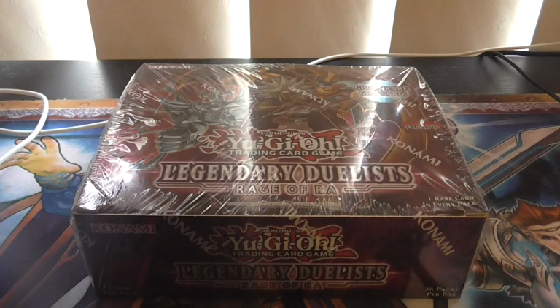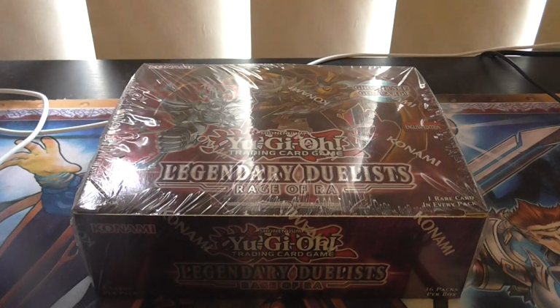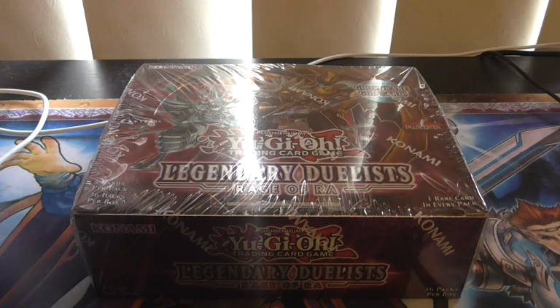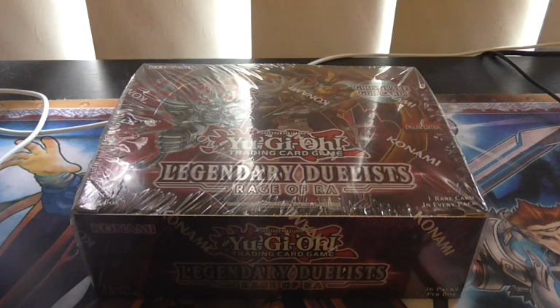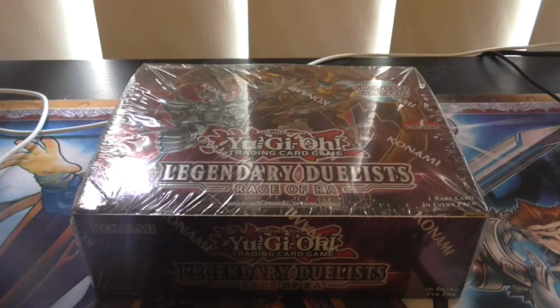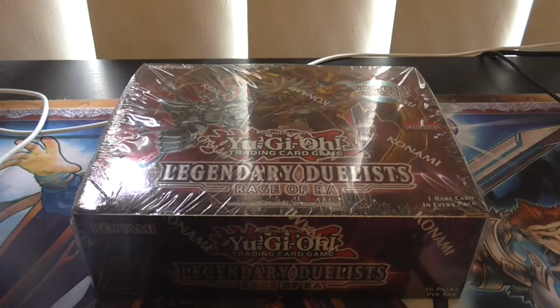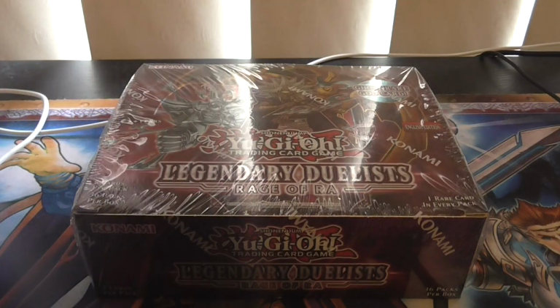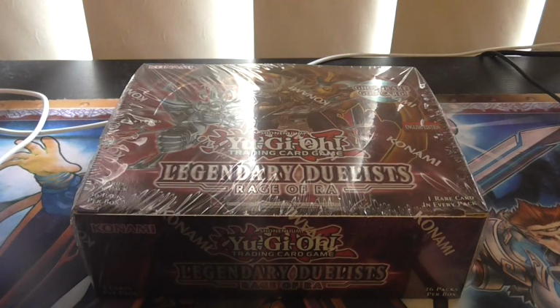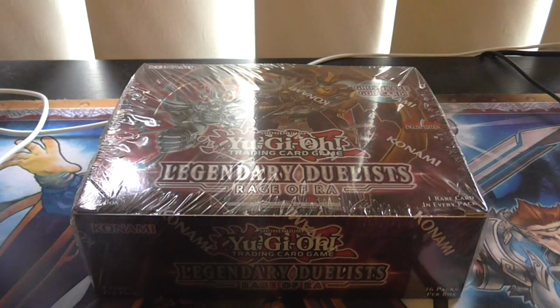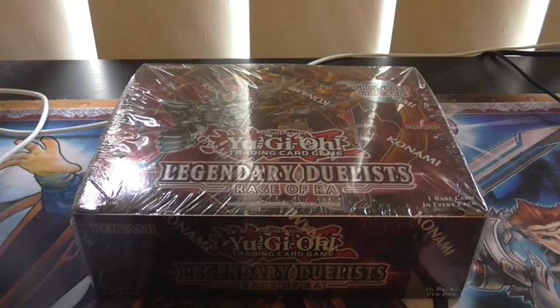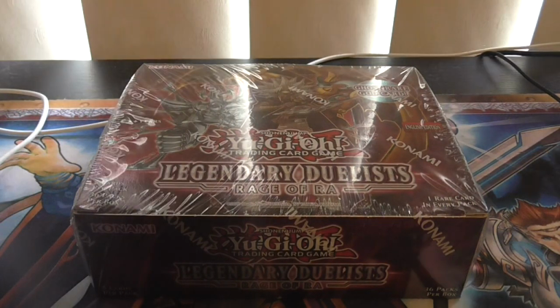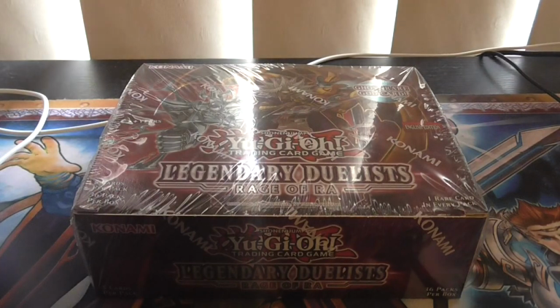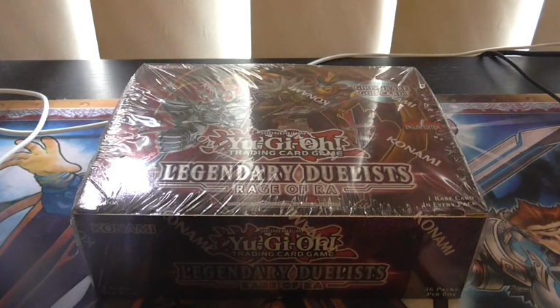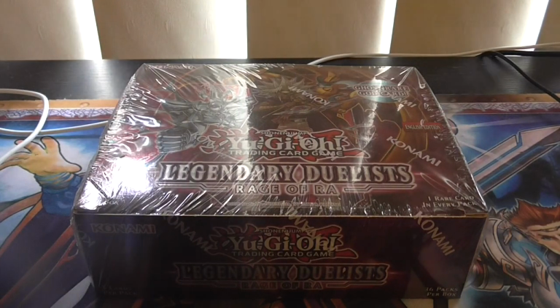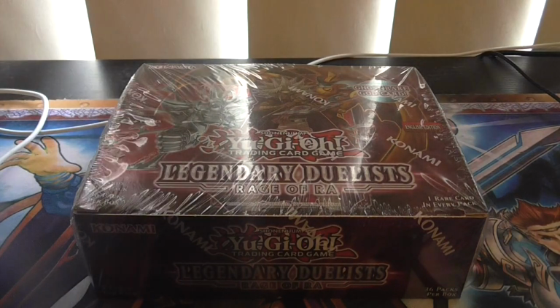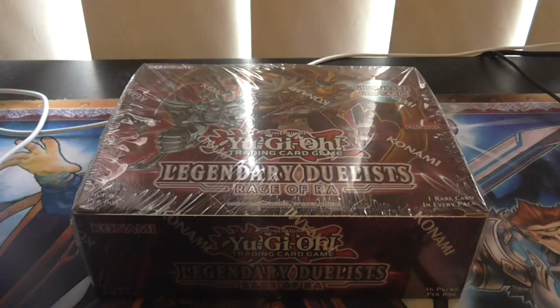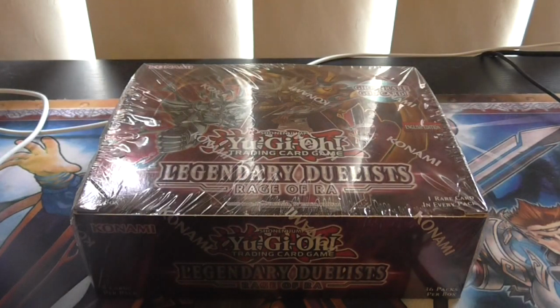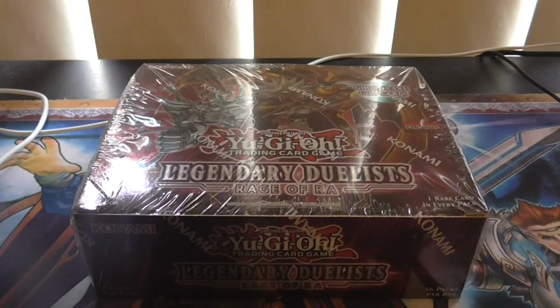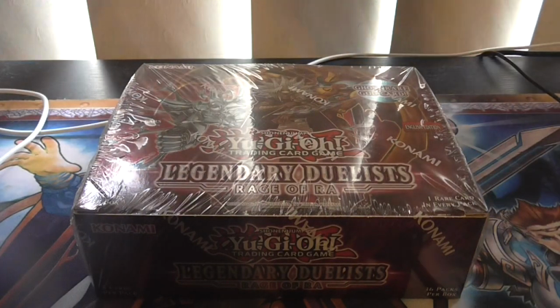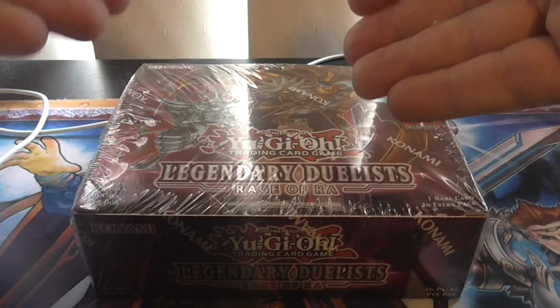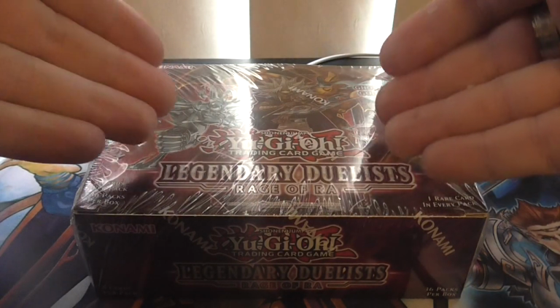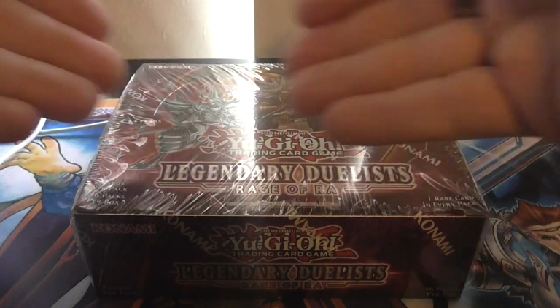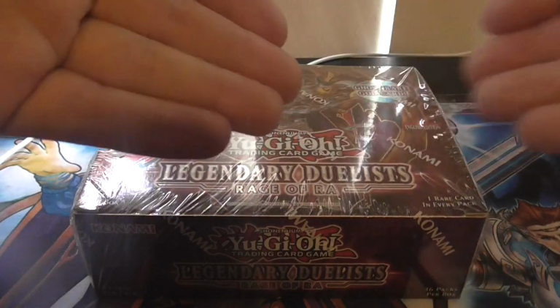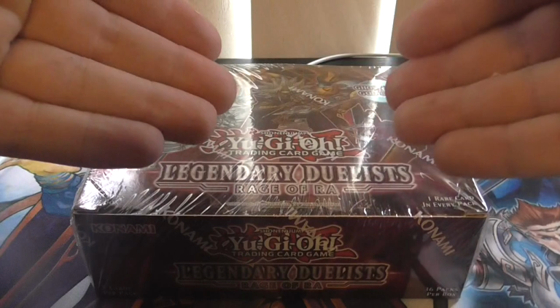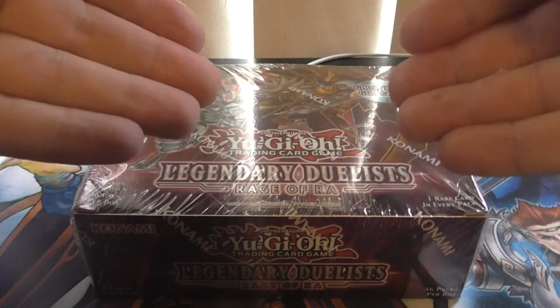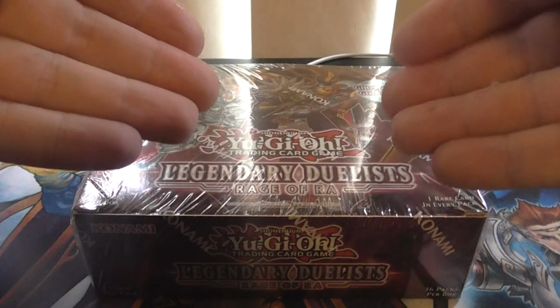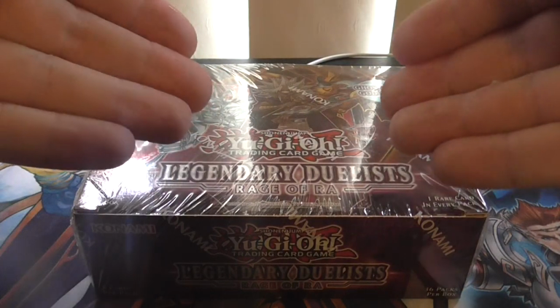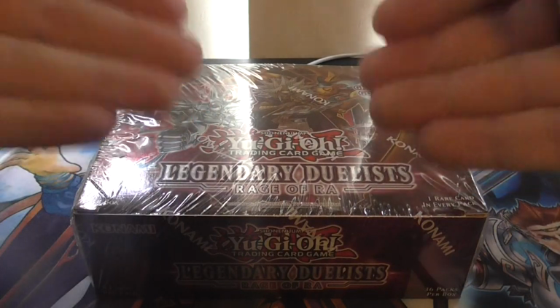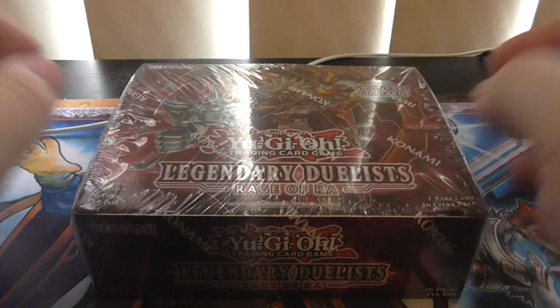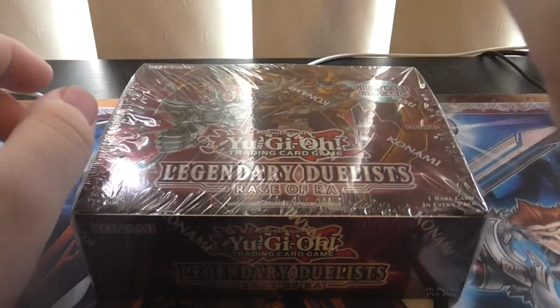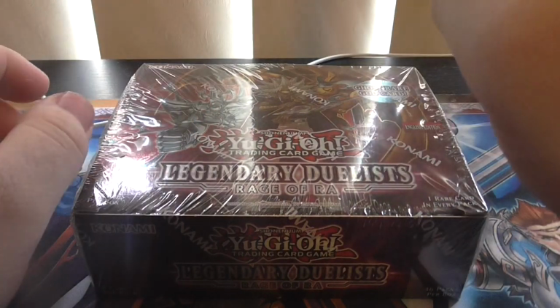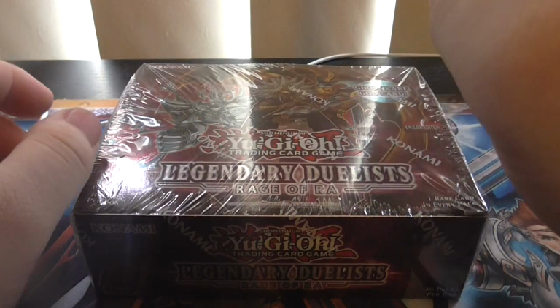Hello everybody, this is Fennel Emgoo here and today we got a special video — it's the Yu-Gi-Oh! Legendary Duelist Rage of Ra! Here it is mate. I got it in the mail today and I'm very happy, but there's a small problem.